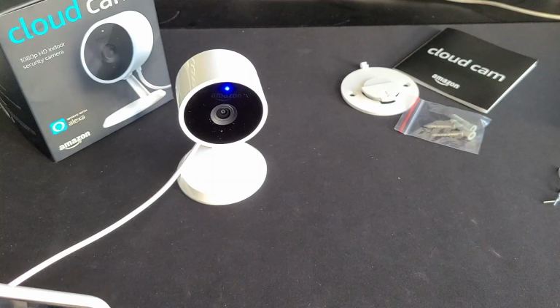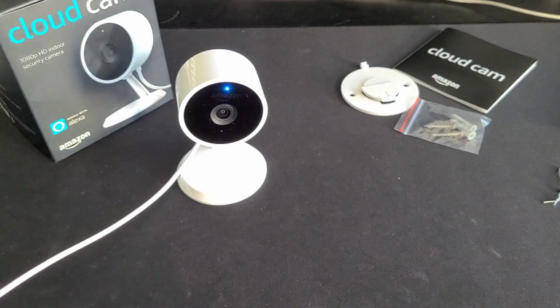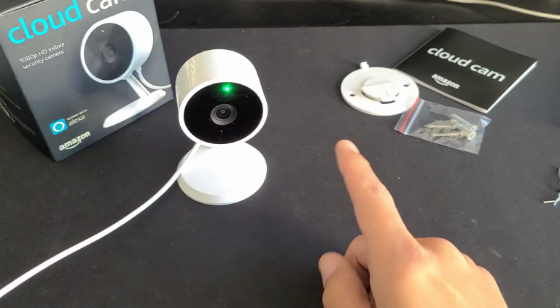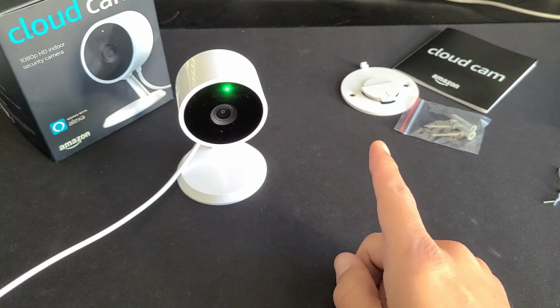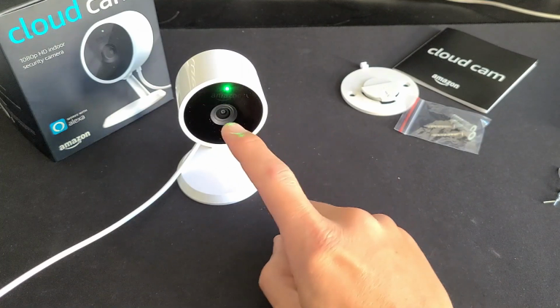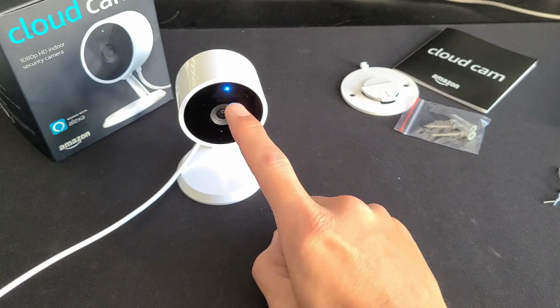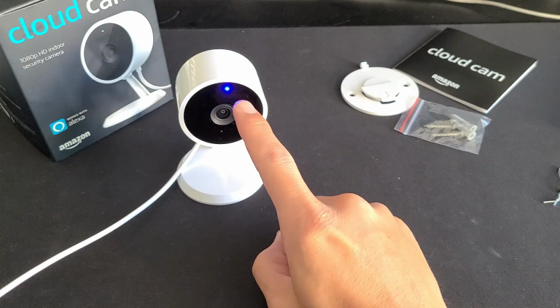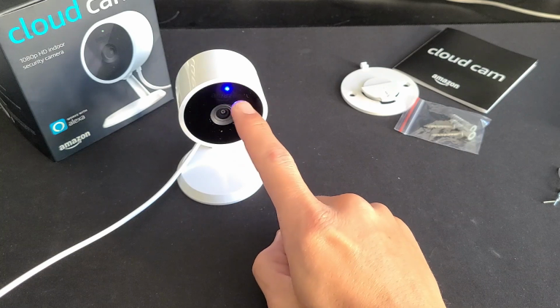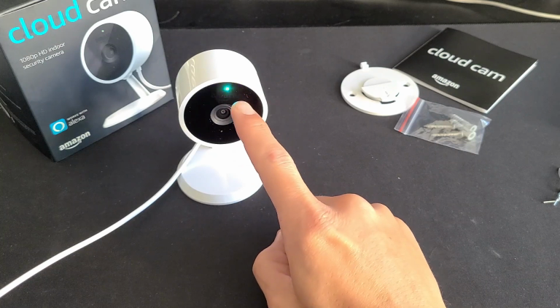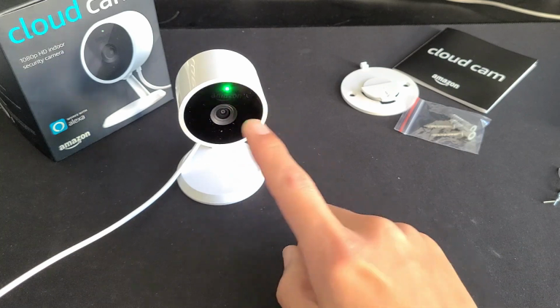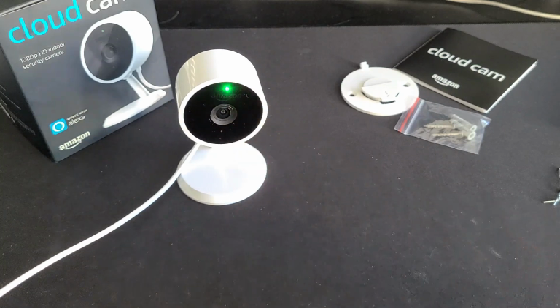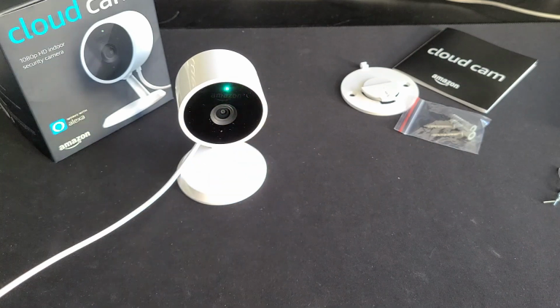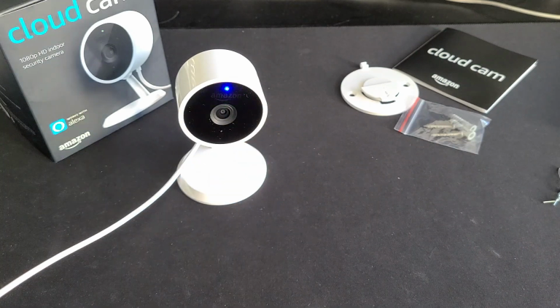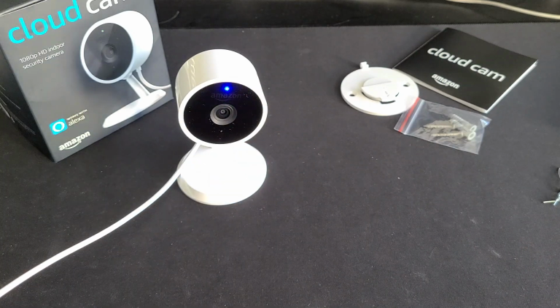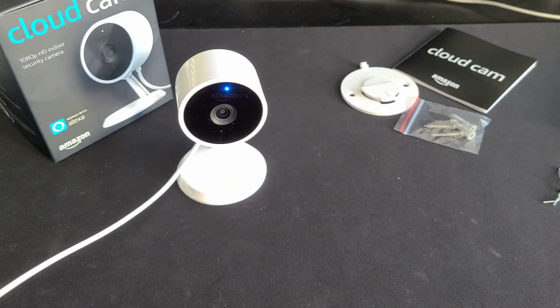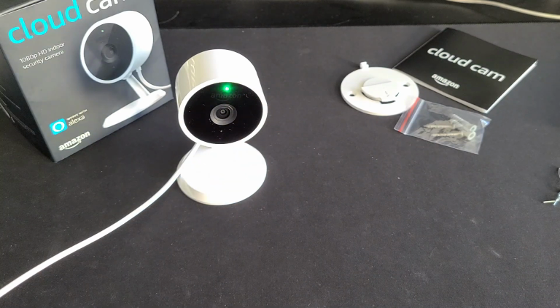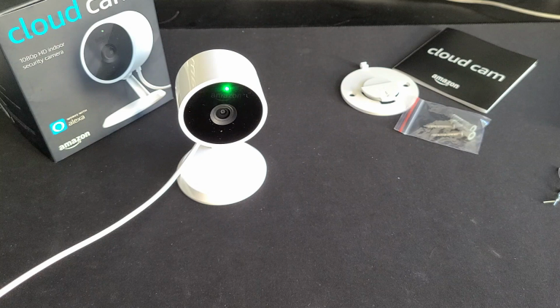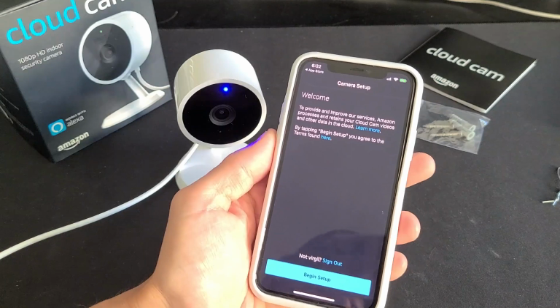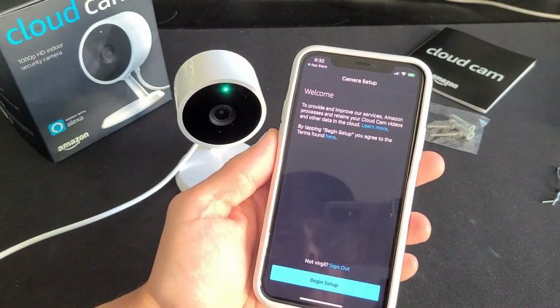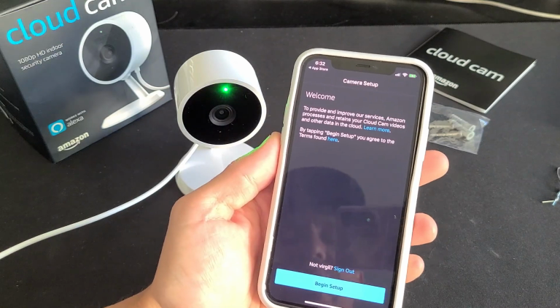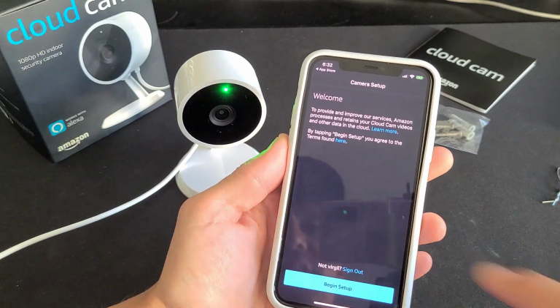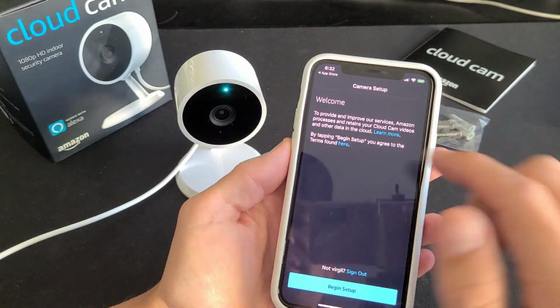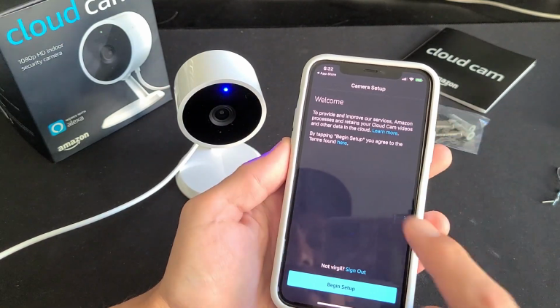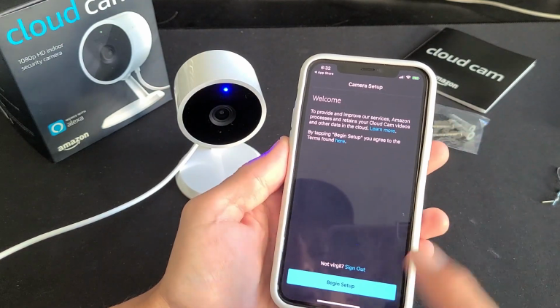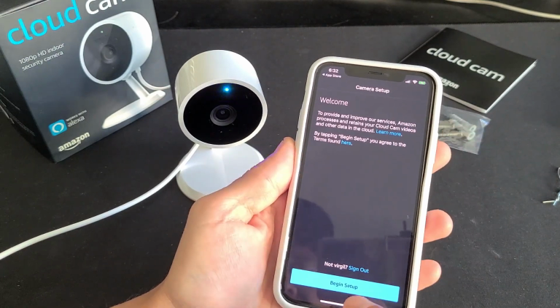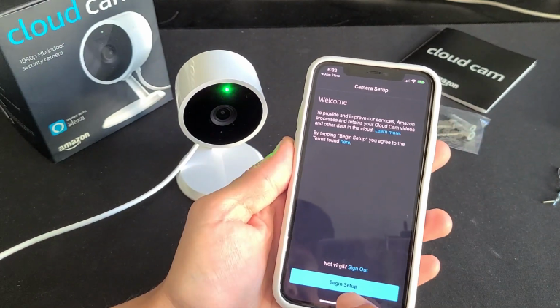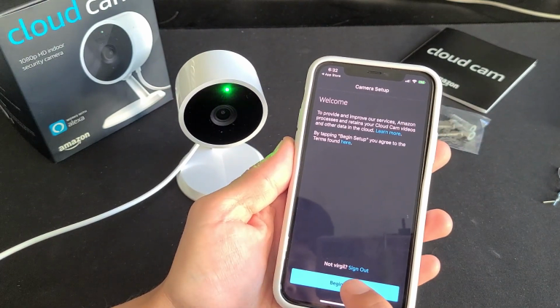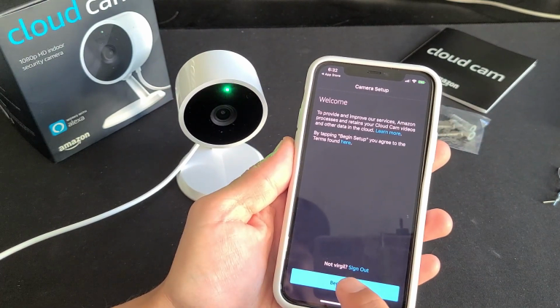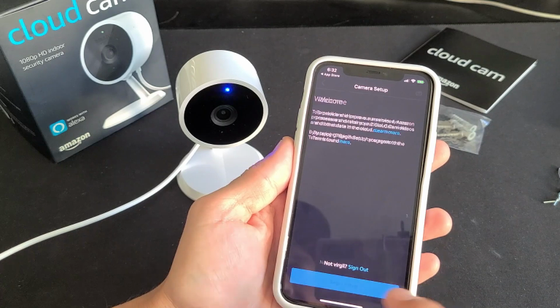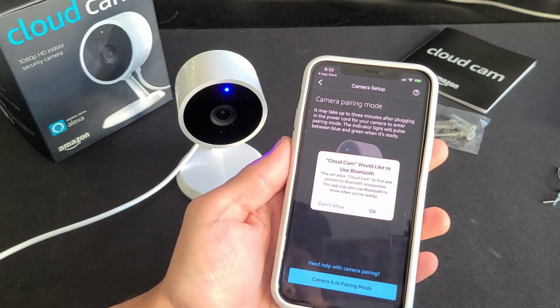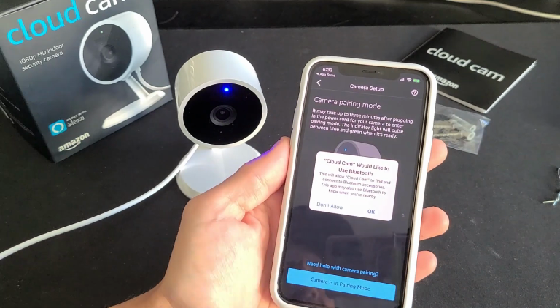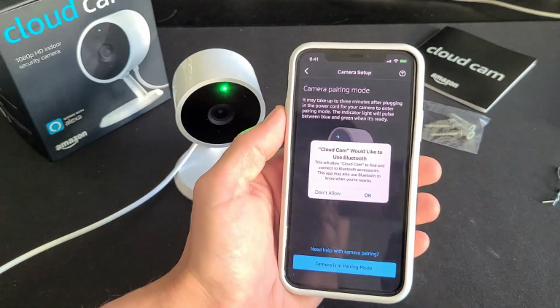It just made a beep and now it's pulsating green and blue. I just signed in and this is the welcome screen — let's go ahead and begin the setup.